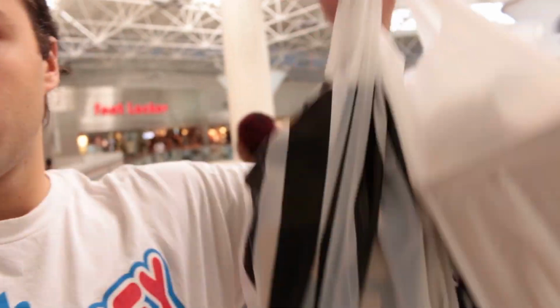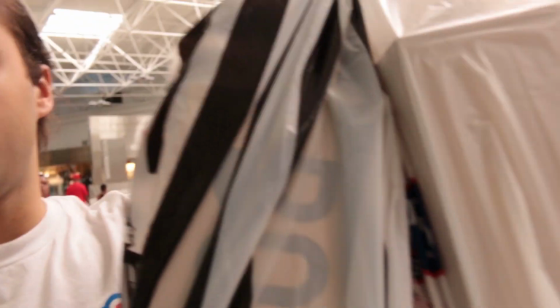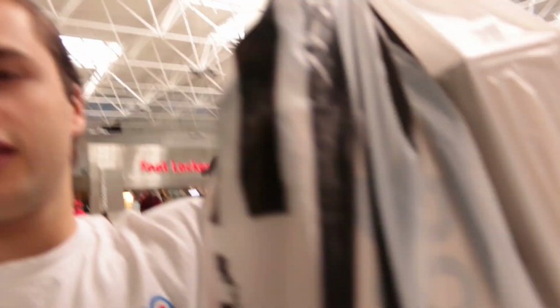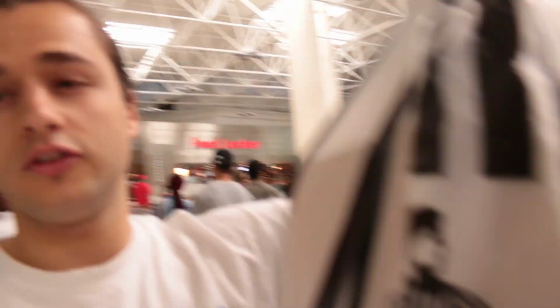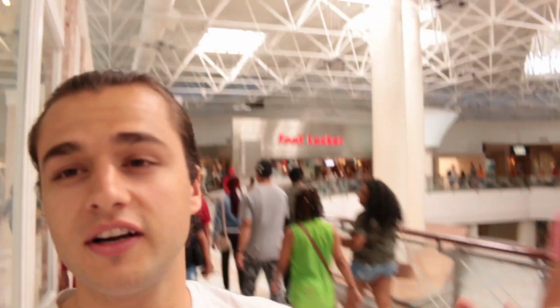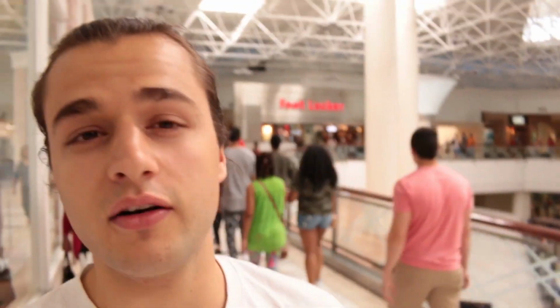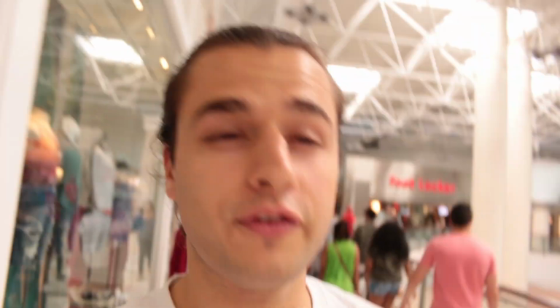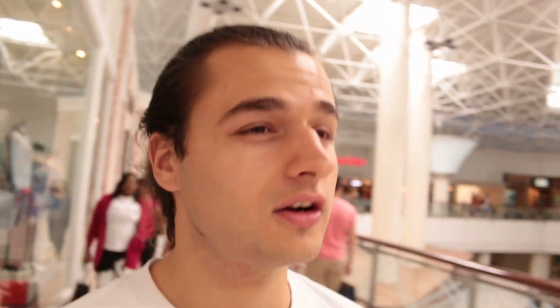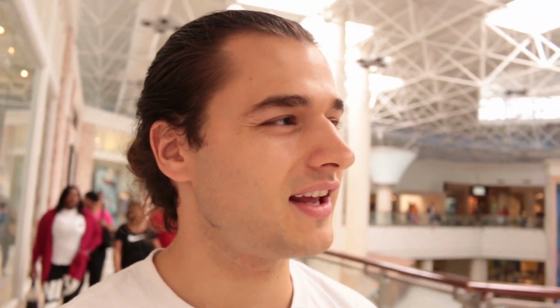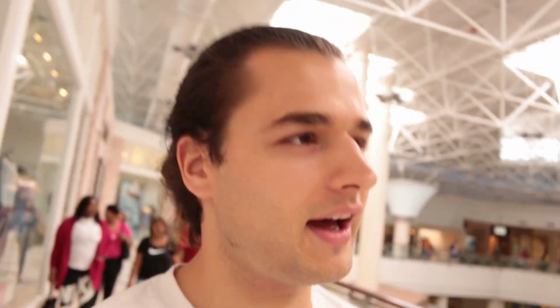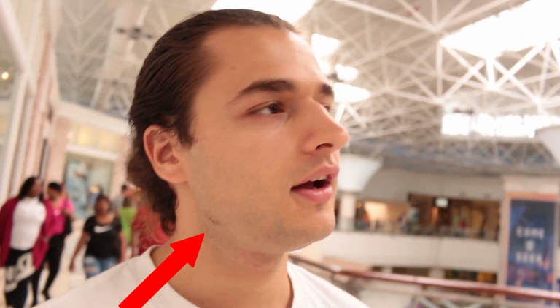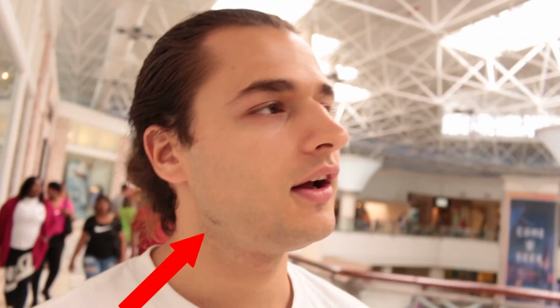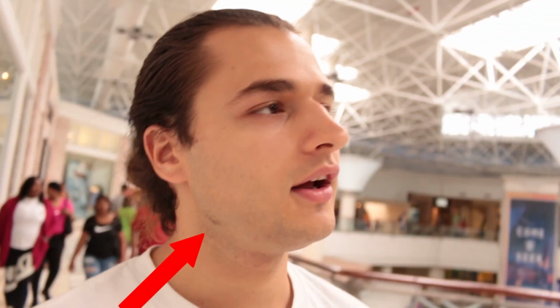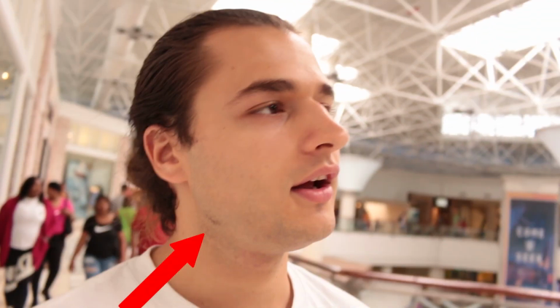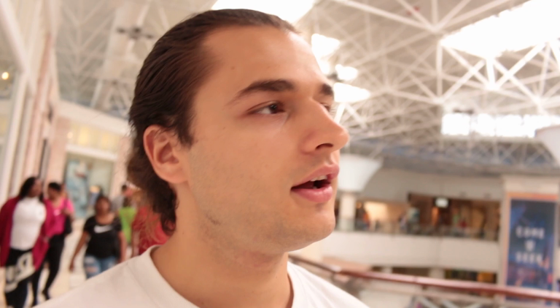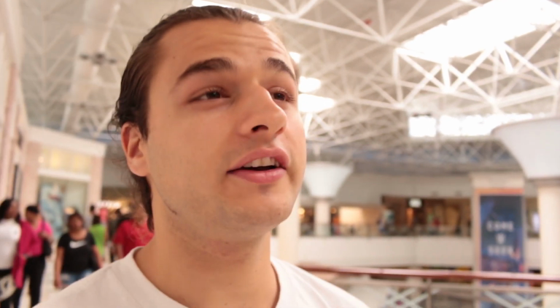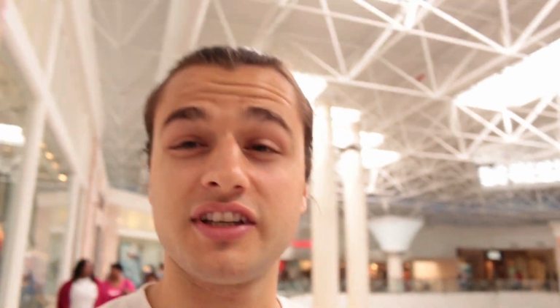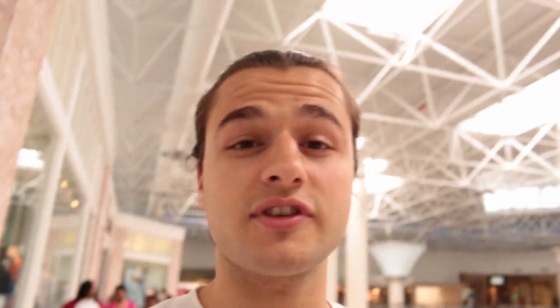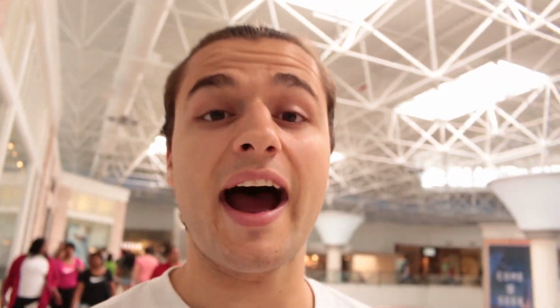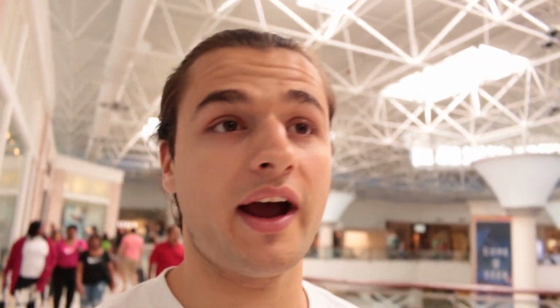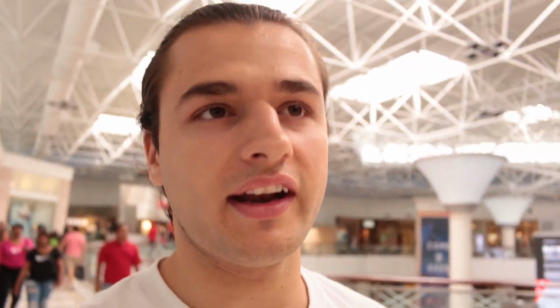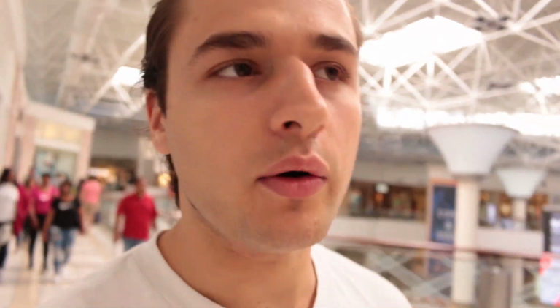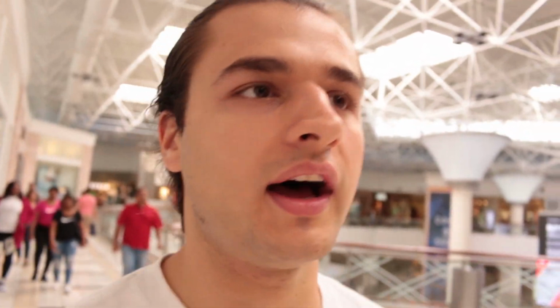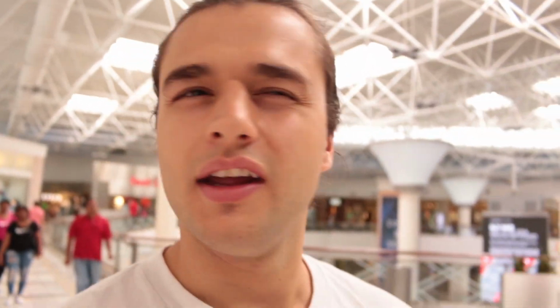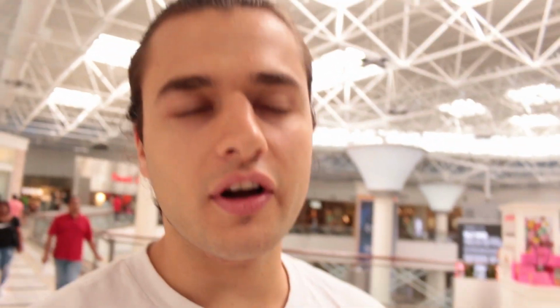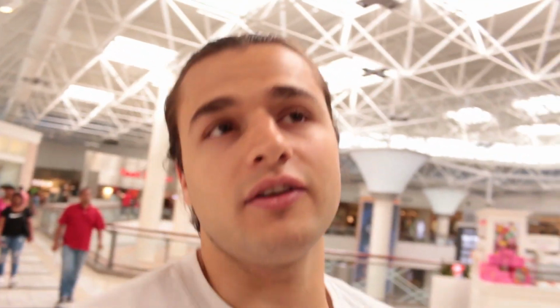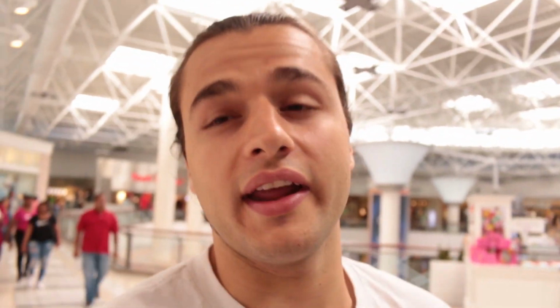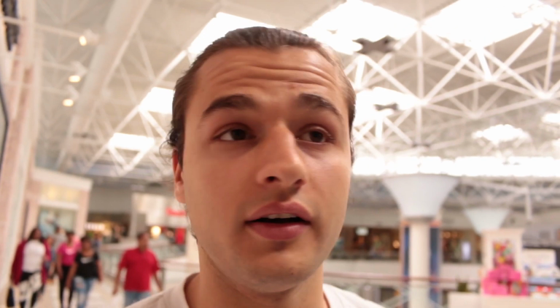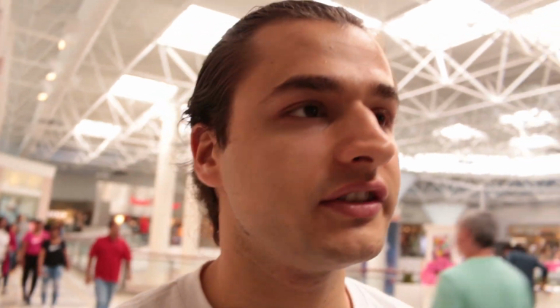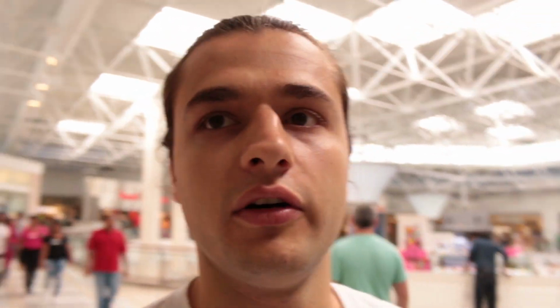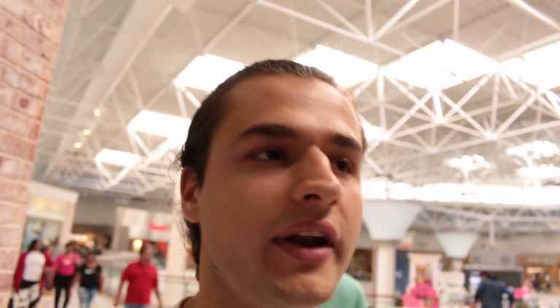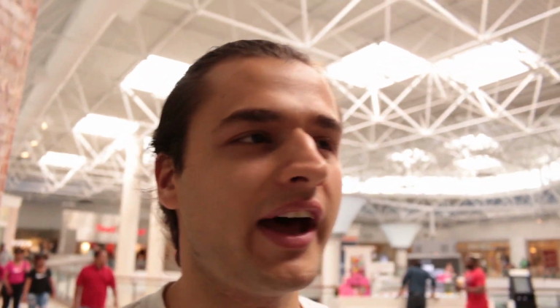We've got two pairs now. Foot Locker wasn't that bad. Champs was like an hour in line and Foot Locker had no wait at all. So now I'm going to head back.